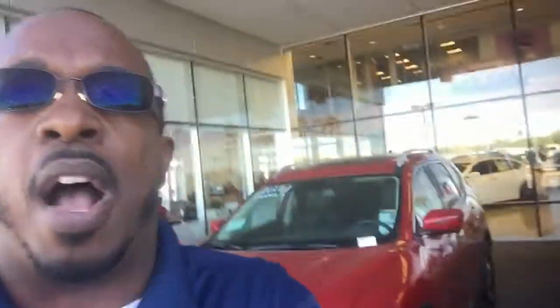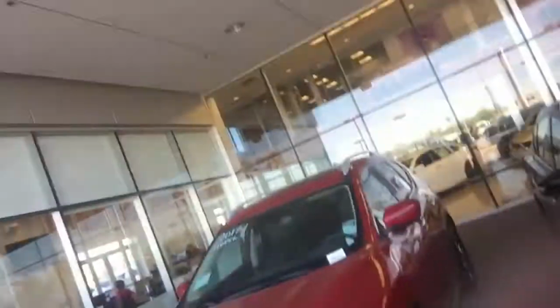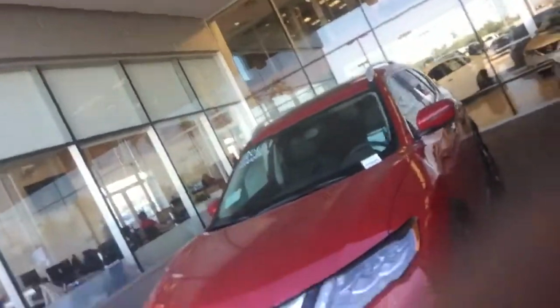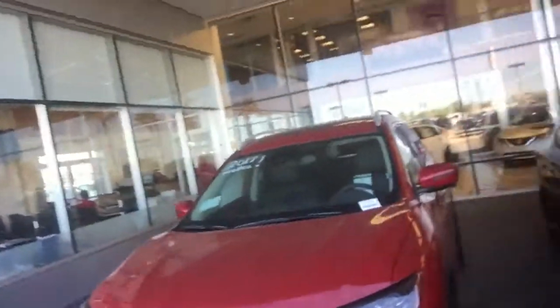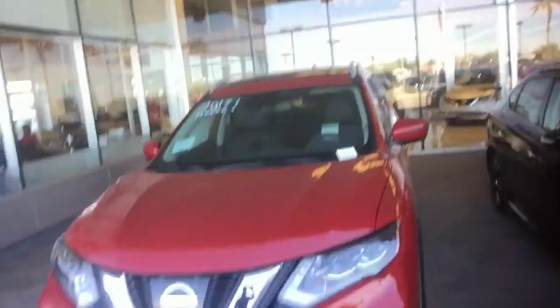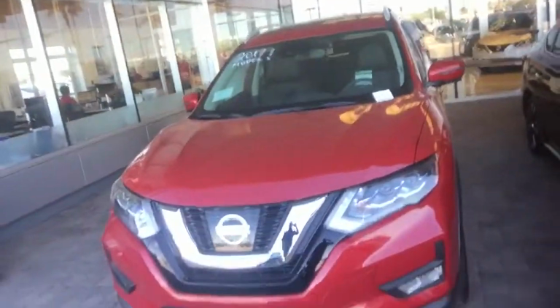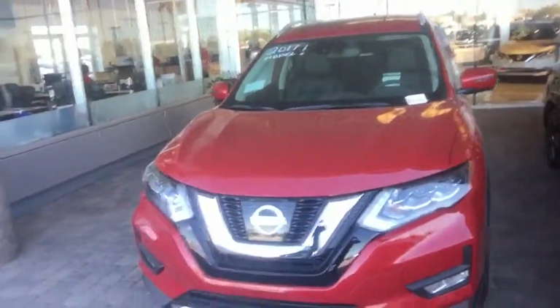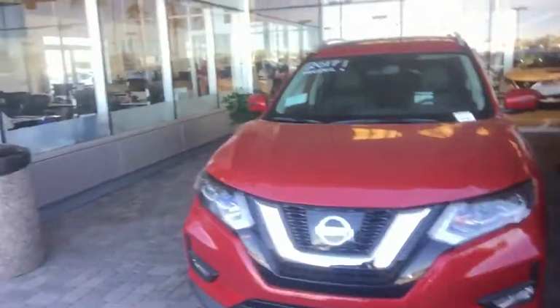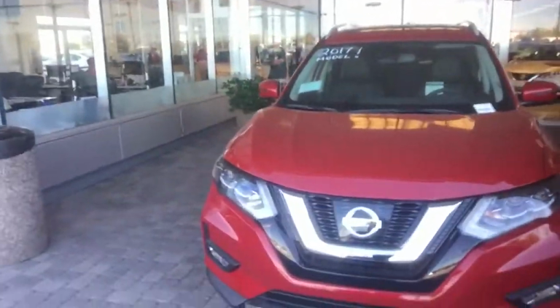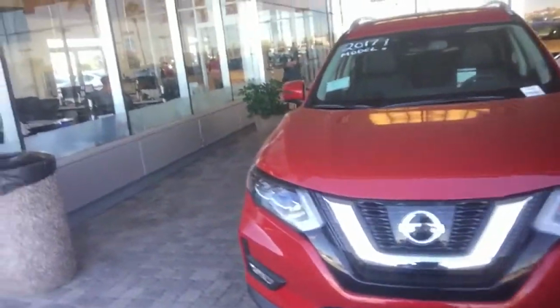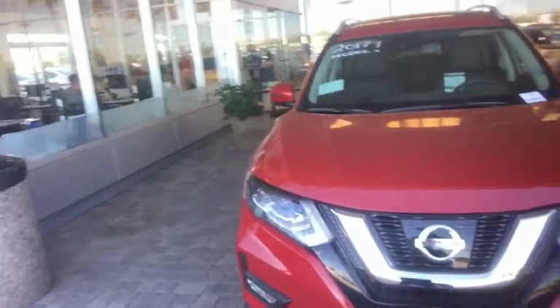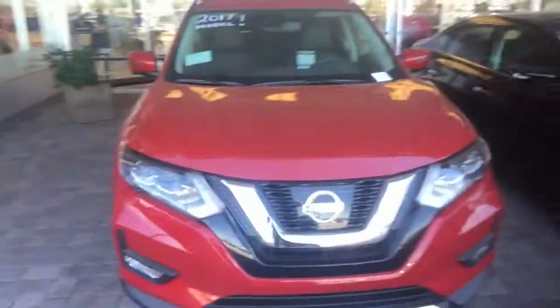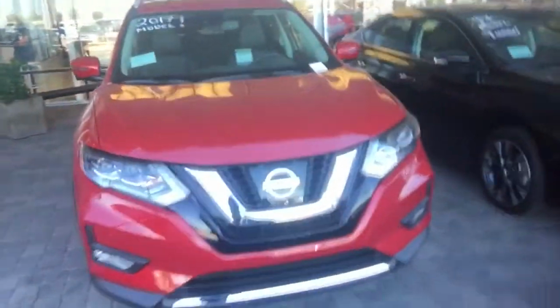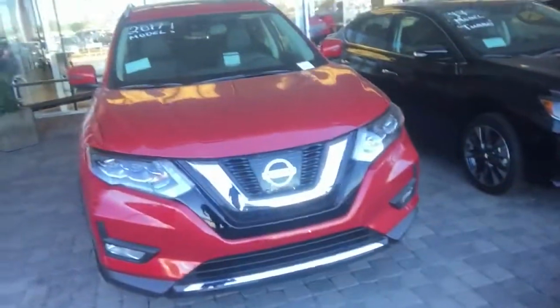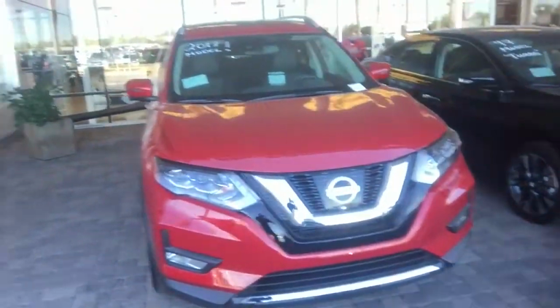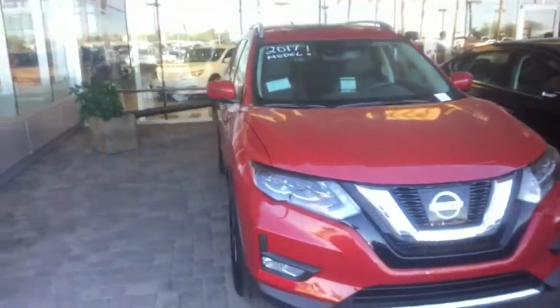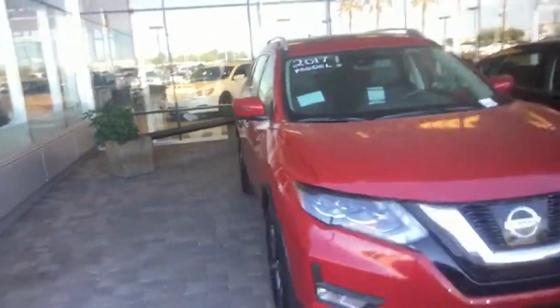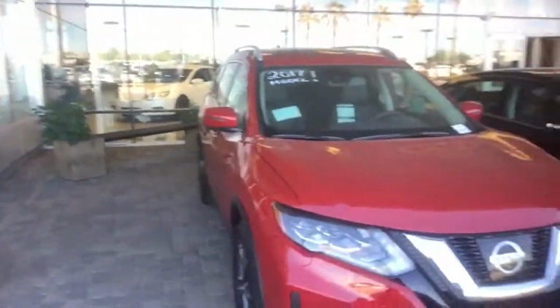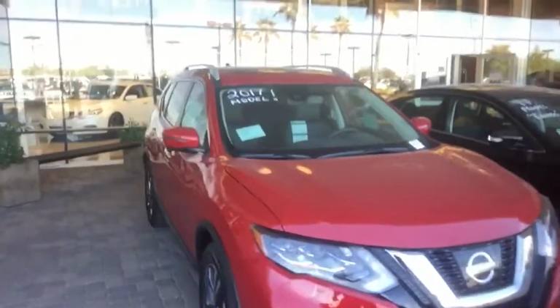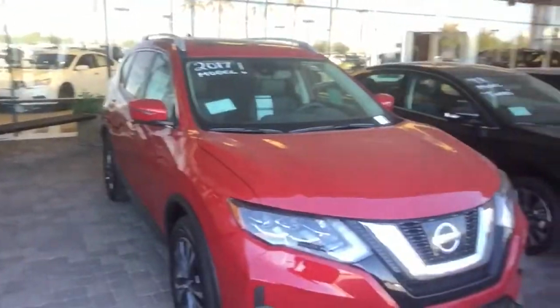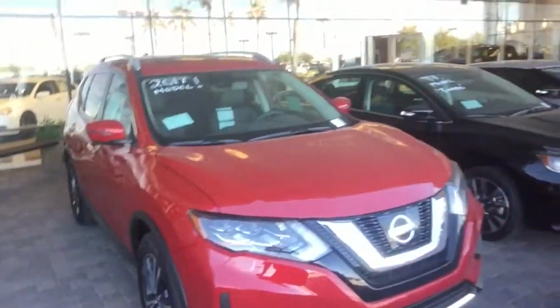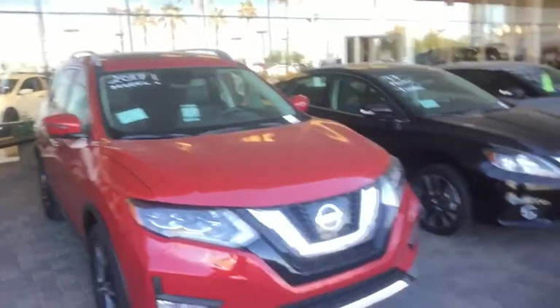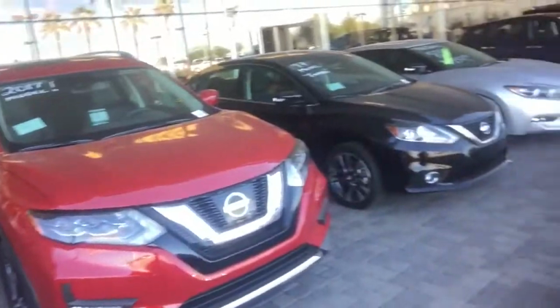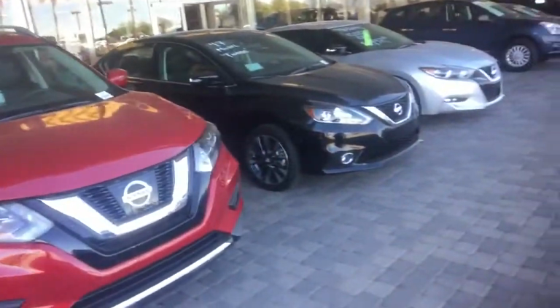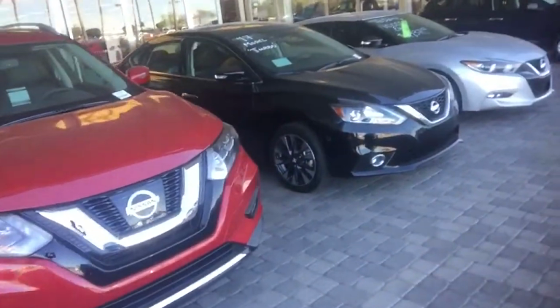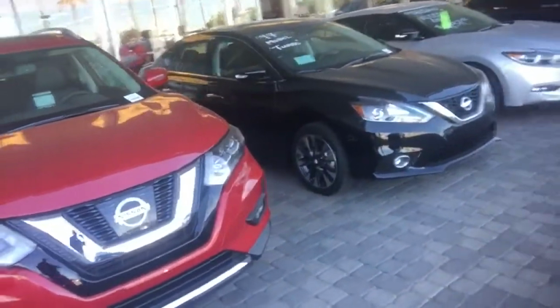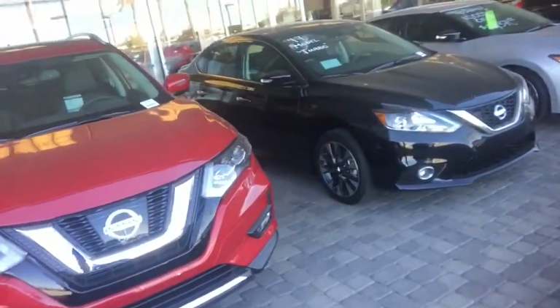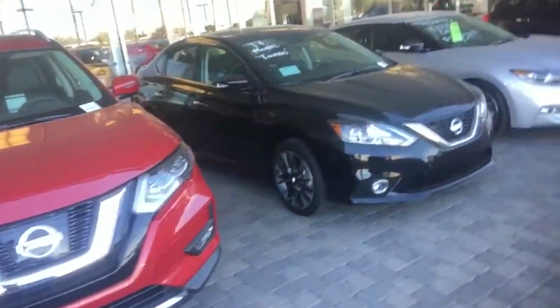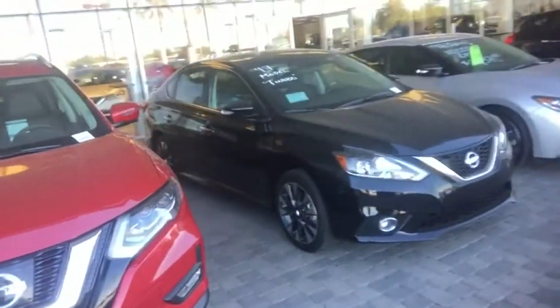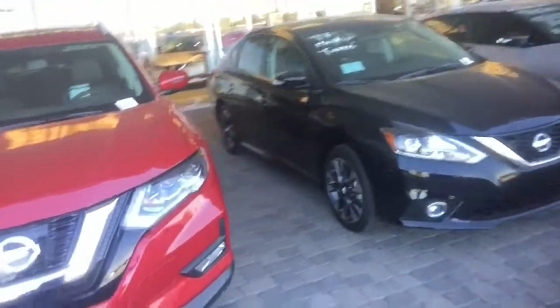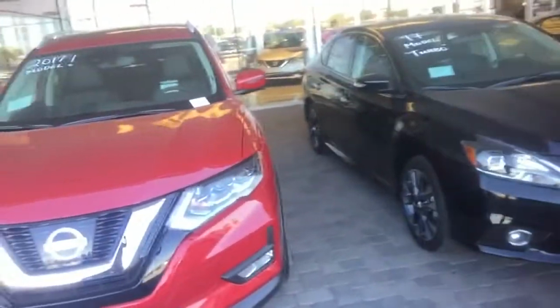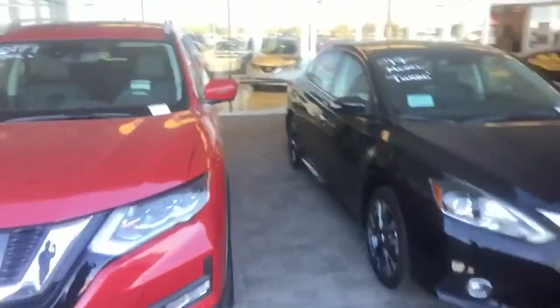Behind me, this is the new 2017 all-new redesigned Nissan Rogue. This is totally different than the other one. I actually own a 2016 and I'm very impressed with this one.